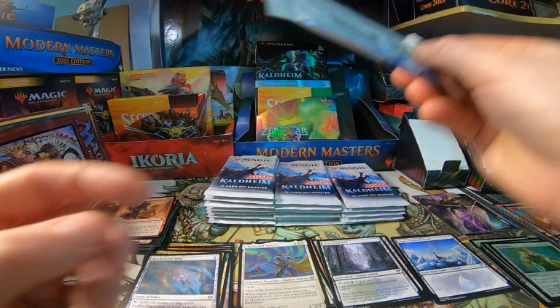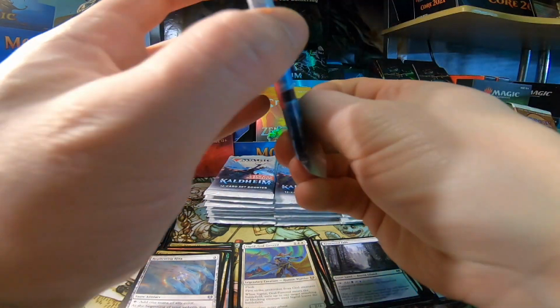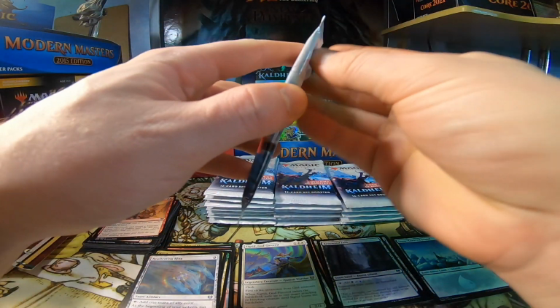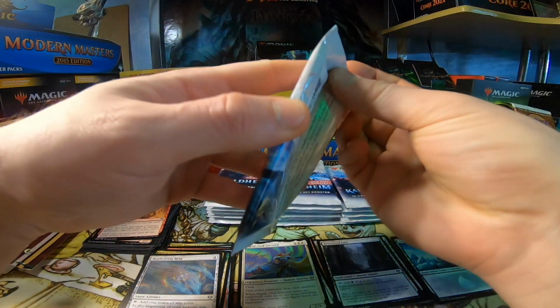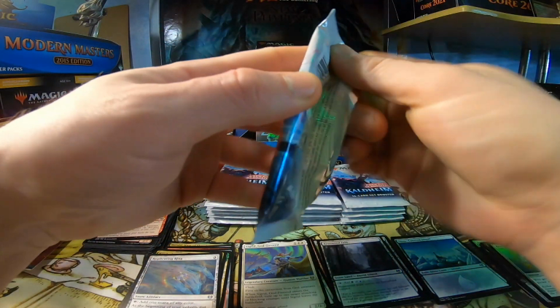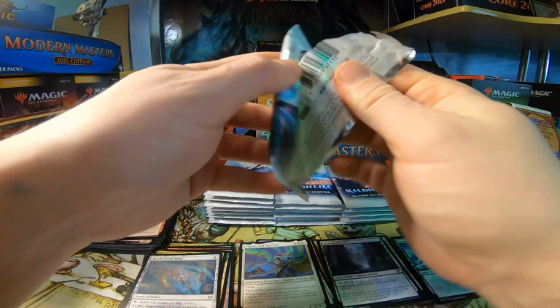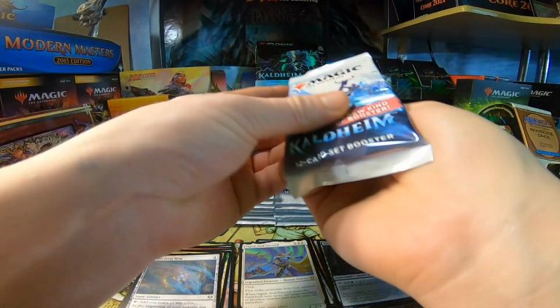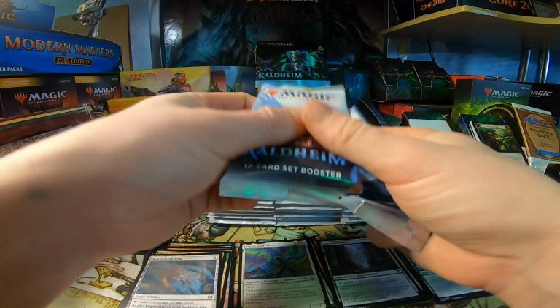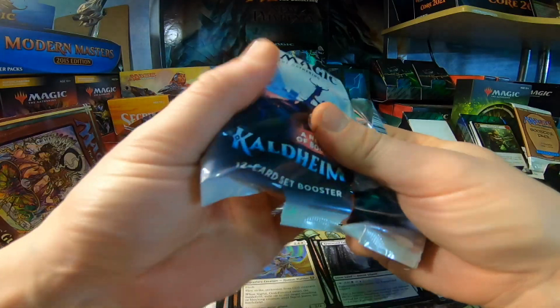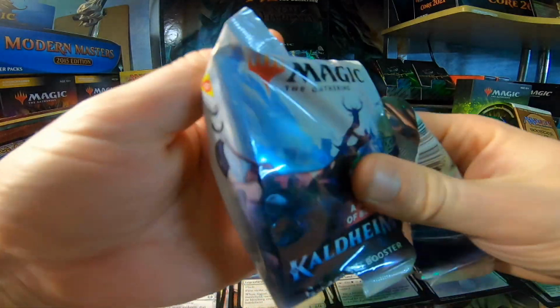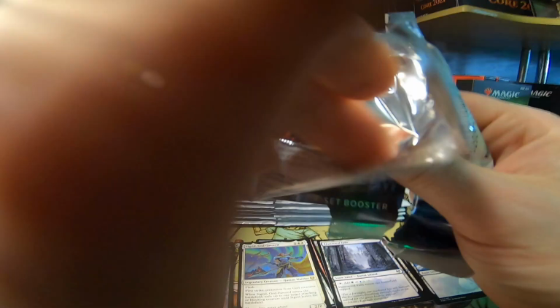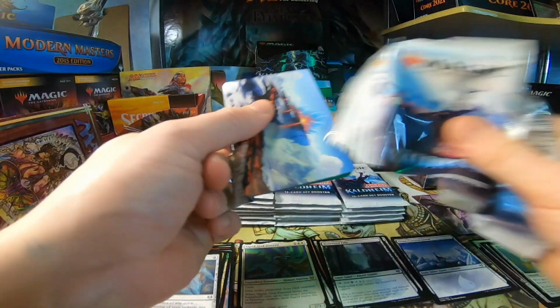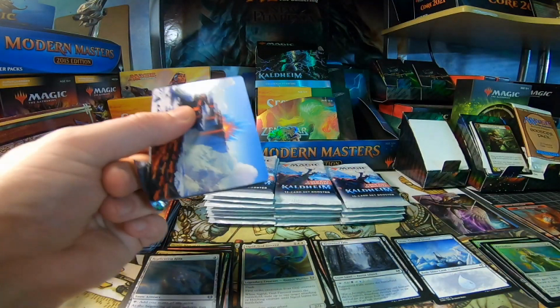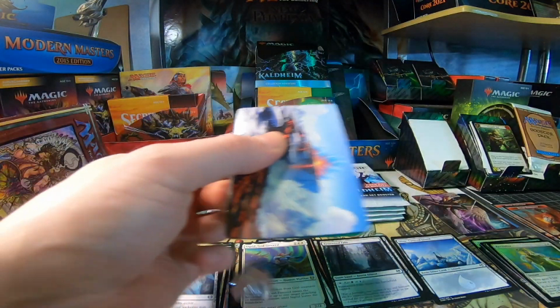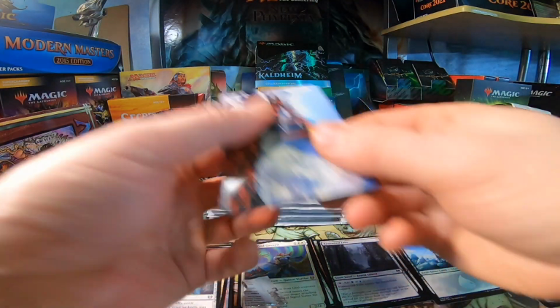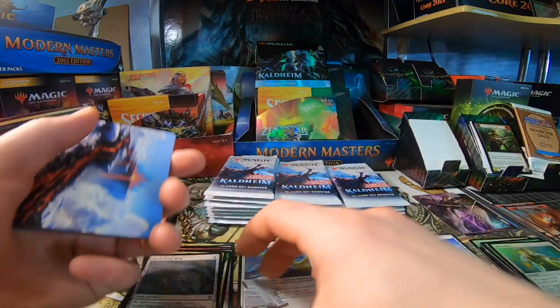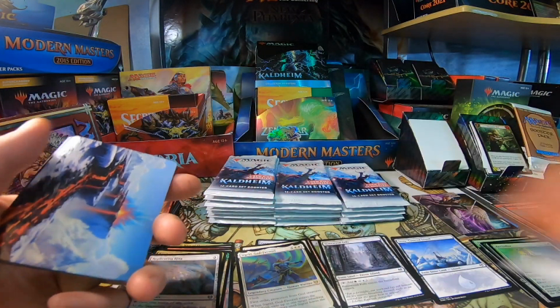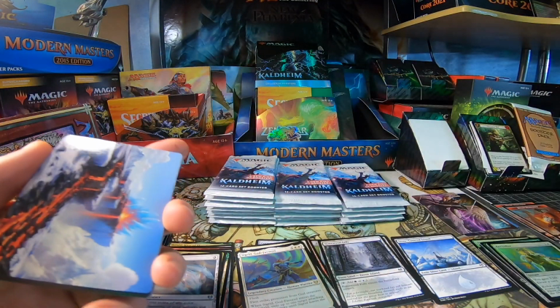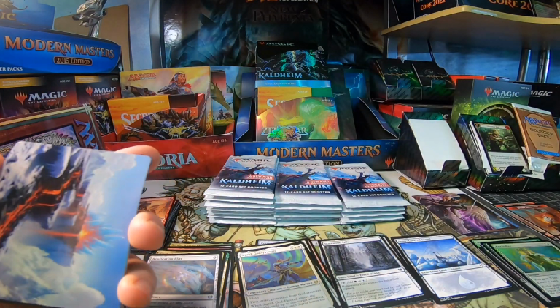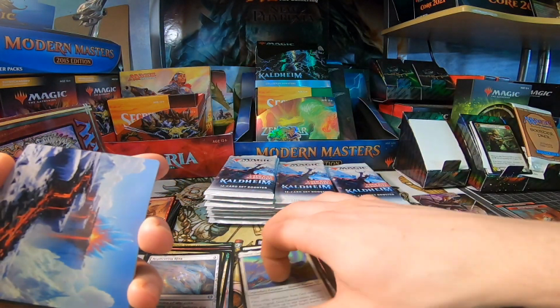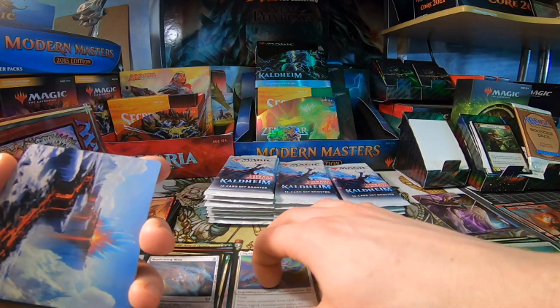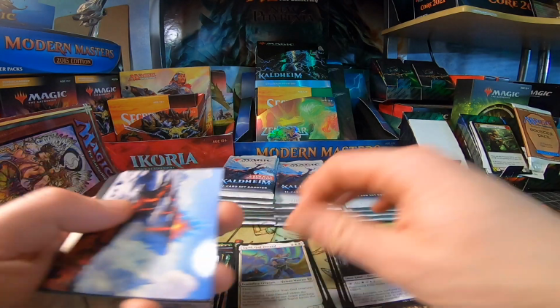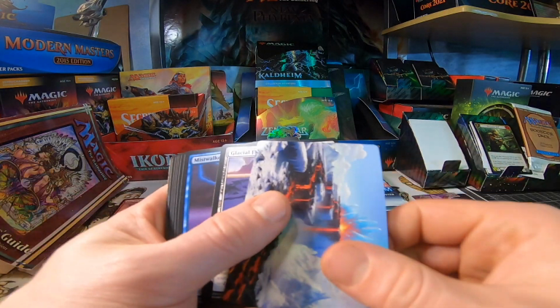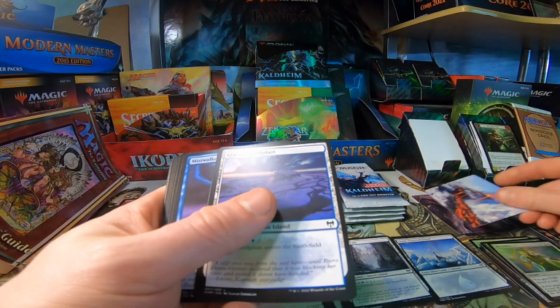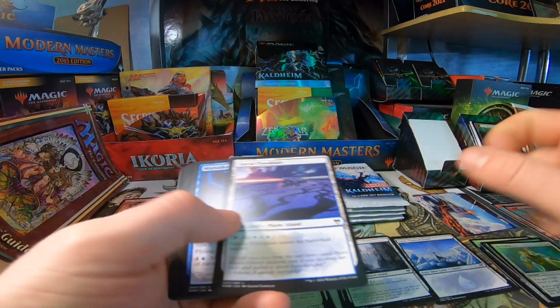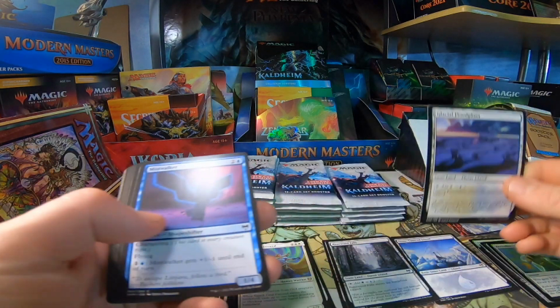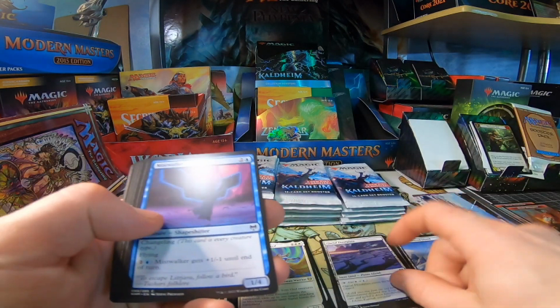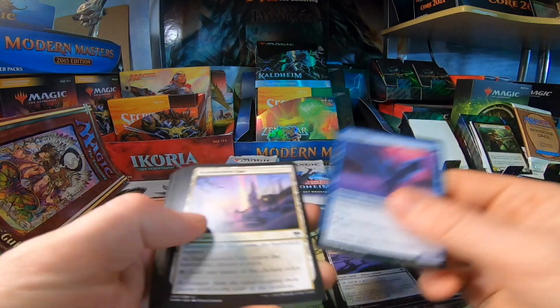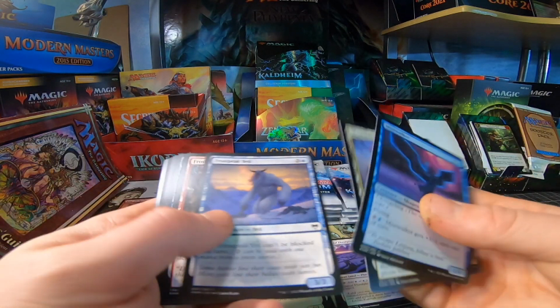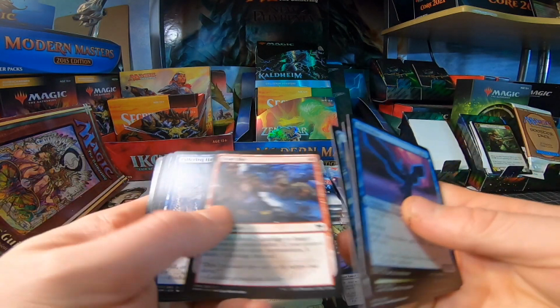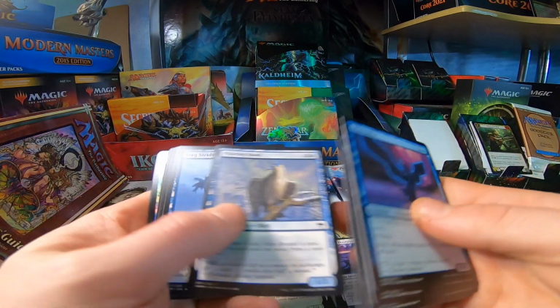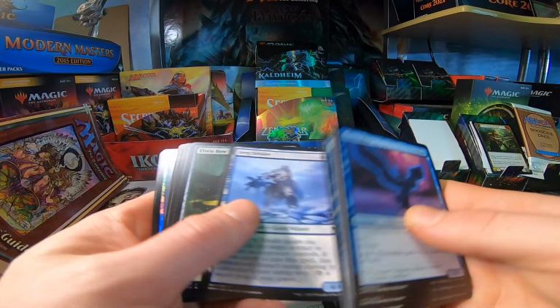Sigrid is a Human Warrior Legendary Creature with Flash, First Strike, and Protection from God Creatures. Let's see what she's got. Frost Land — moving a little fast, lower down.